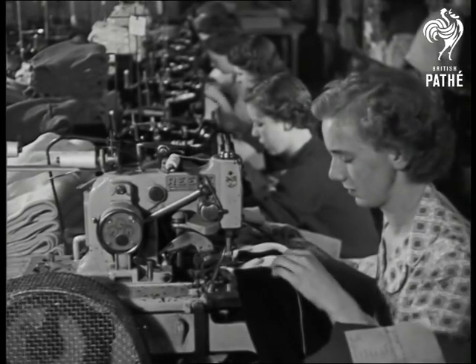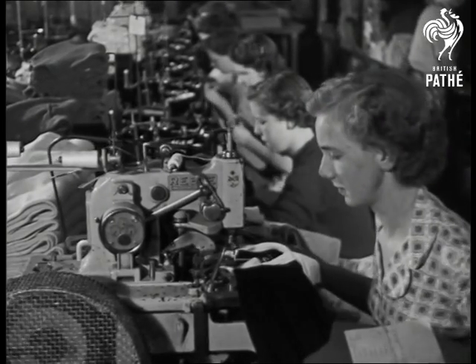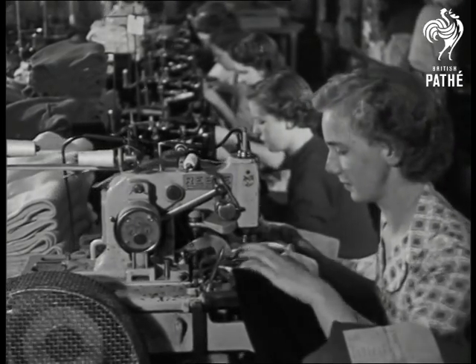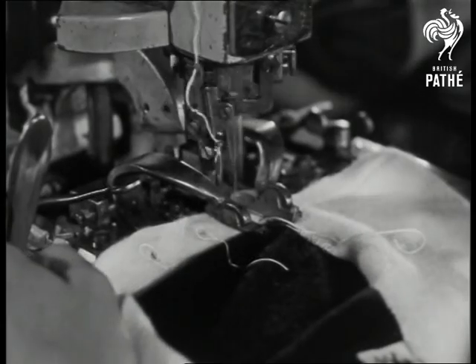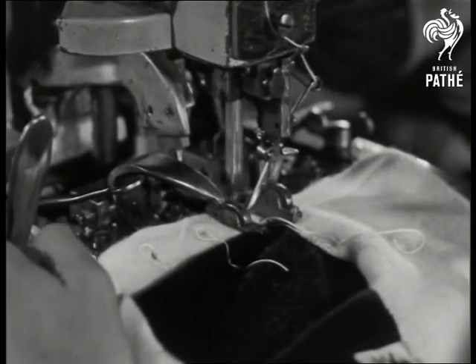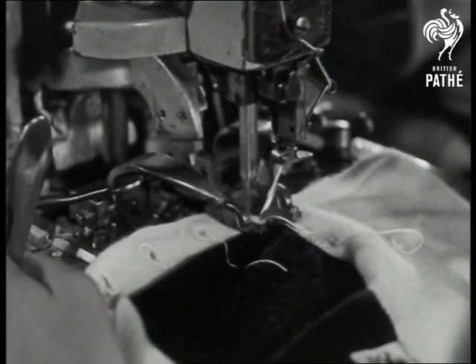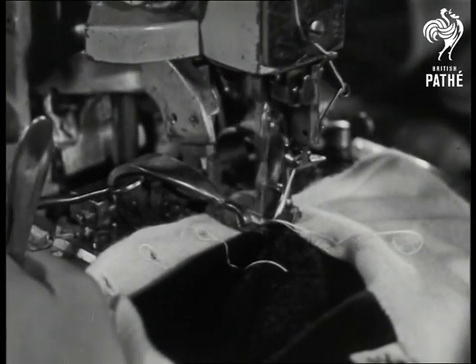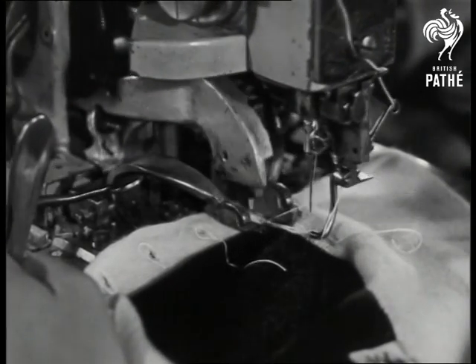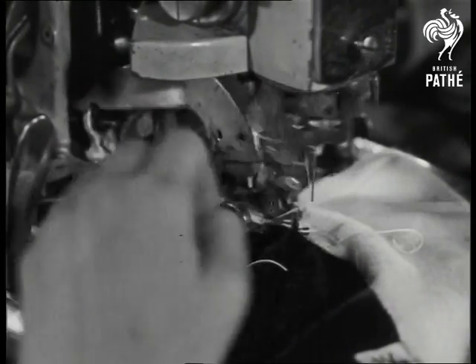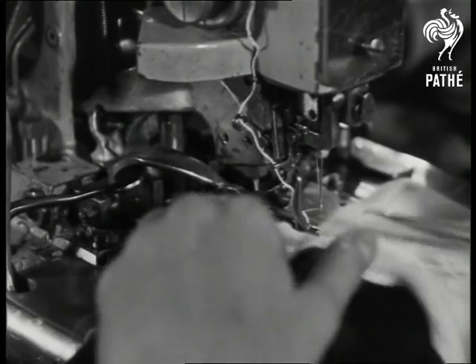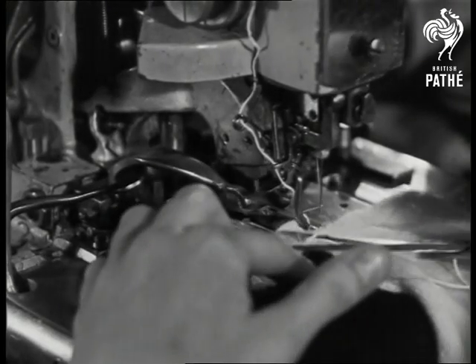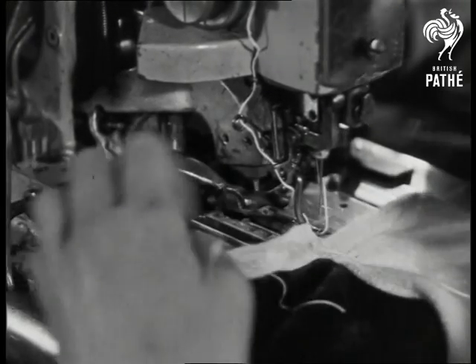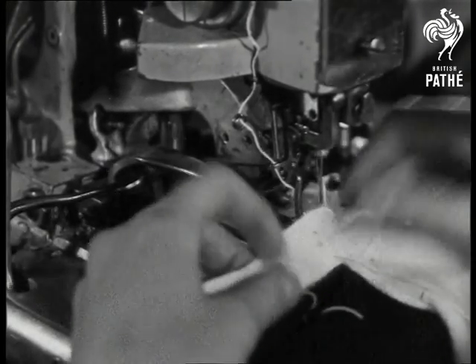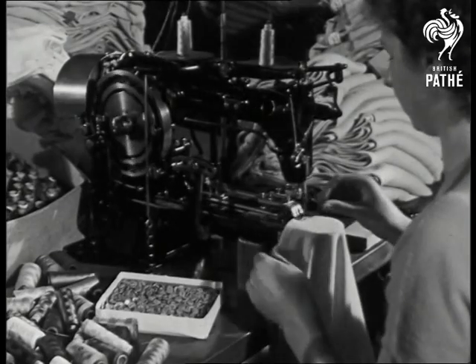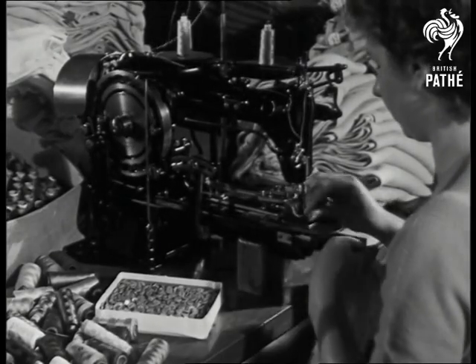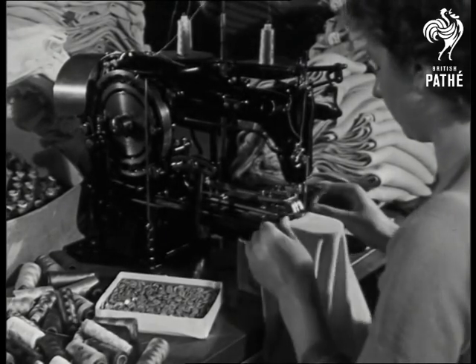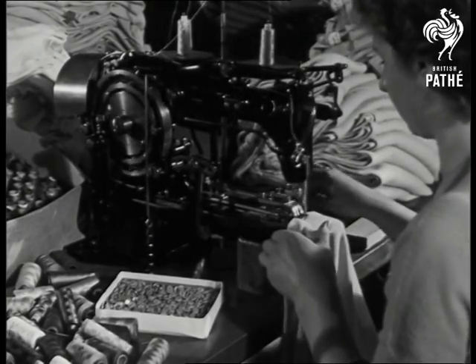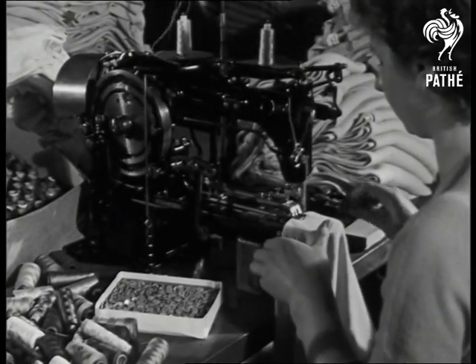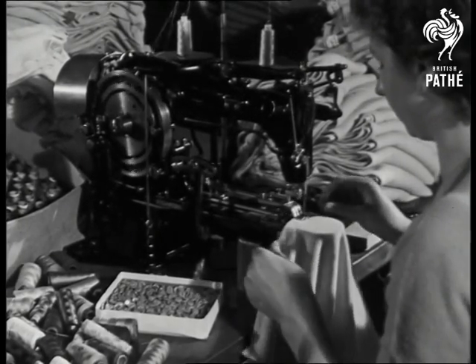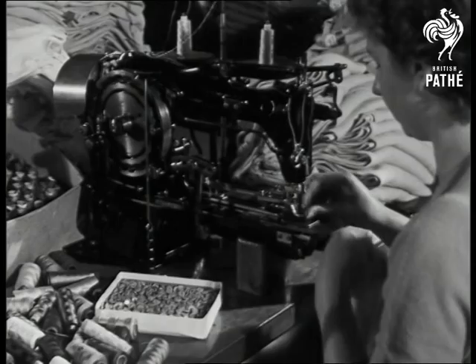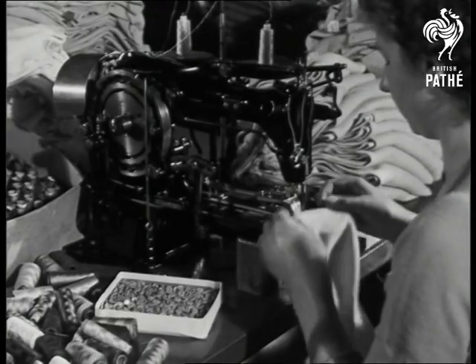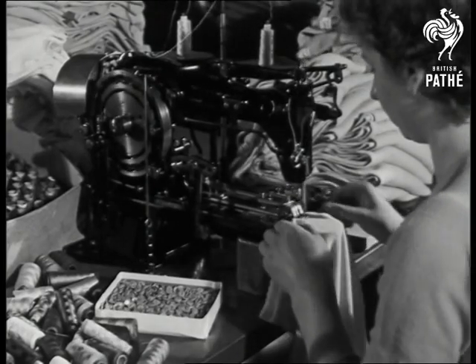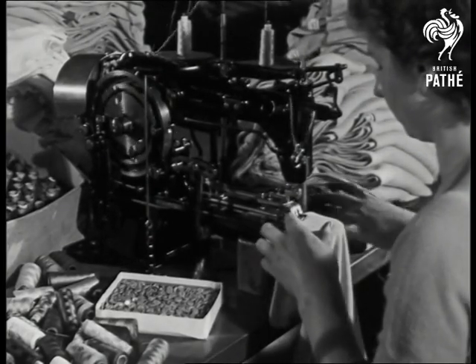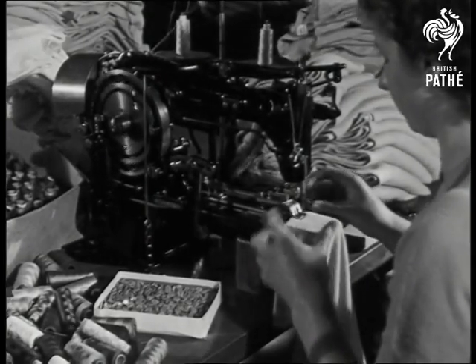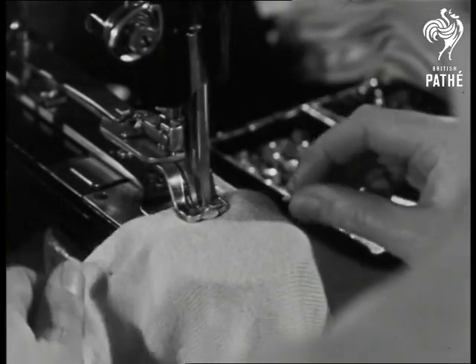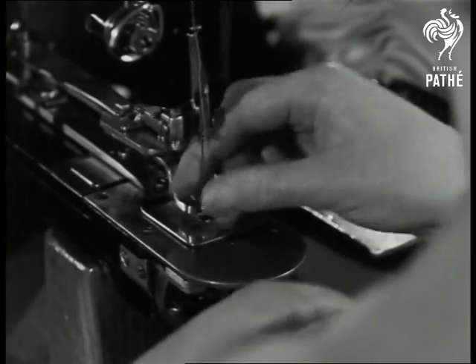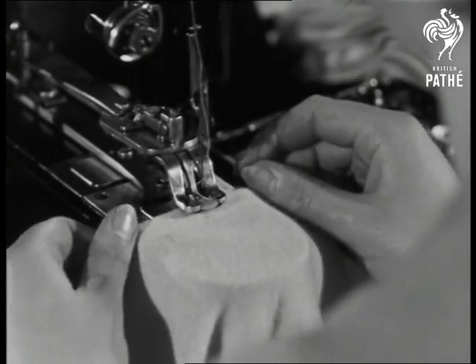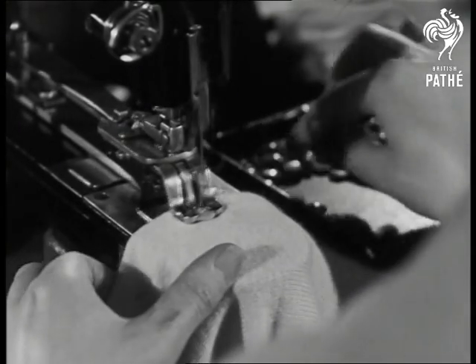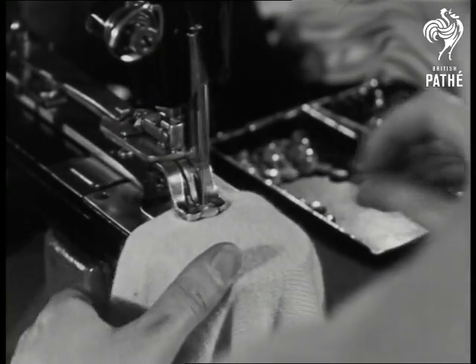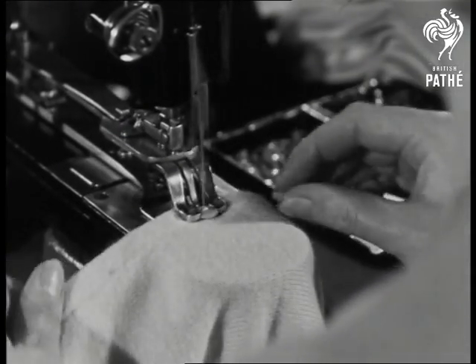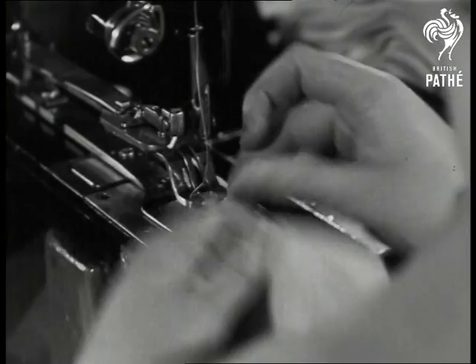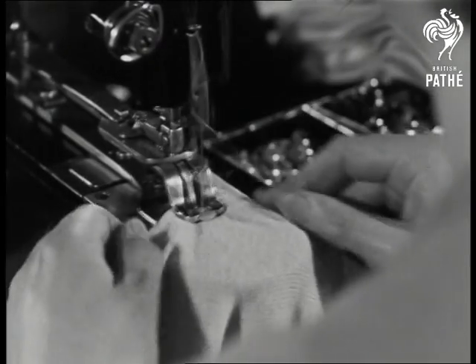Now, buttonholing. Notice how the stitching goes round not once, but twice. Right to the tiniest details, Scottish Kashmir sweaters are made to keep their shapes. Incidentally, the highly skilled operators can each put on up to 4,000 buttons a day.